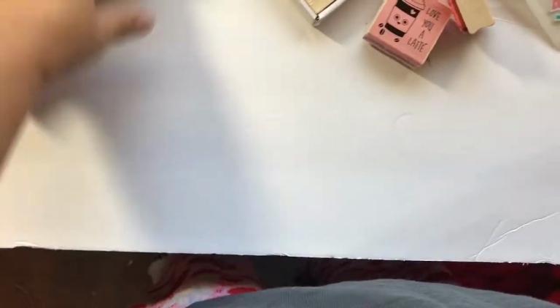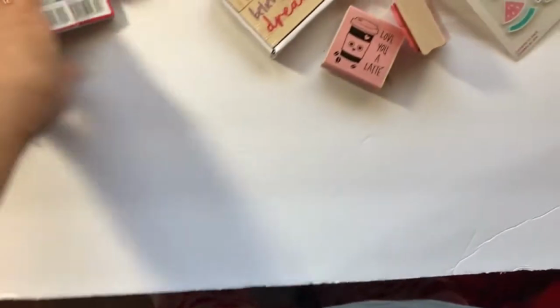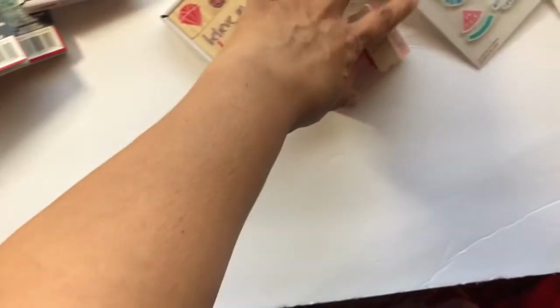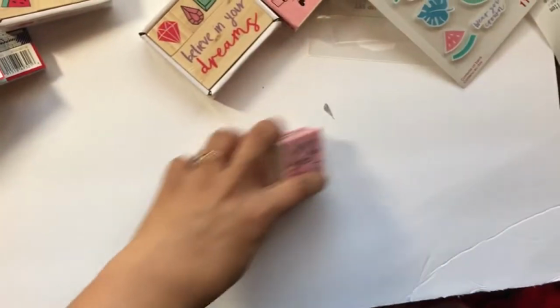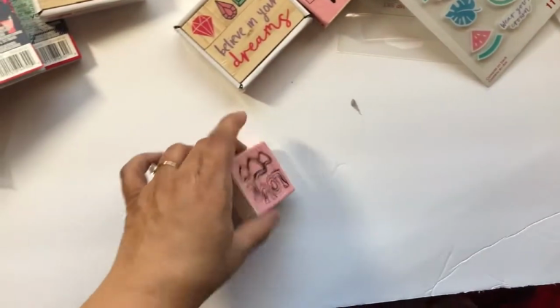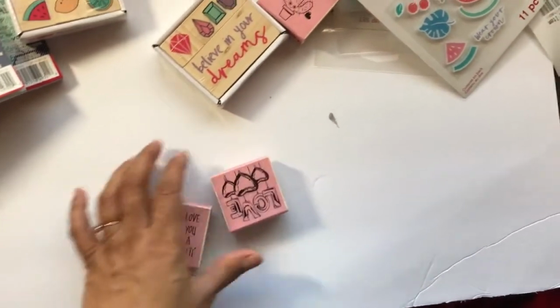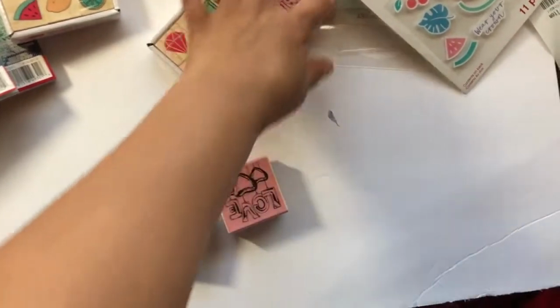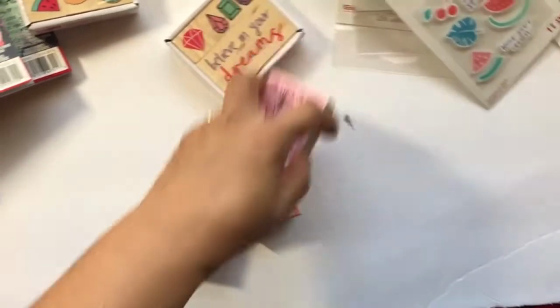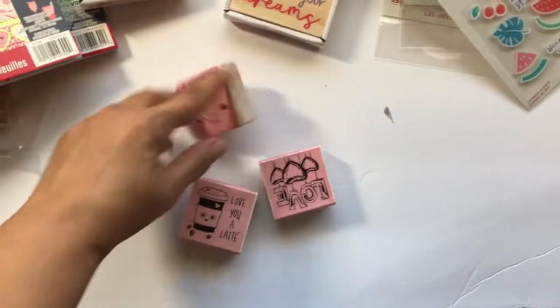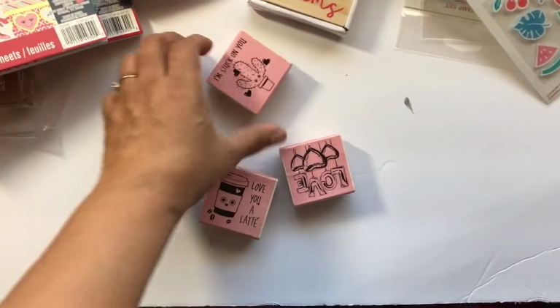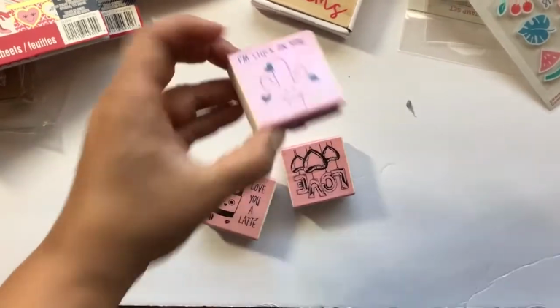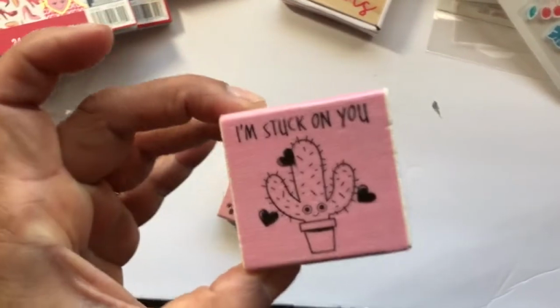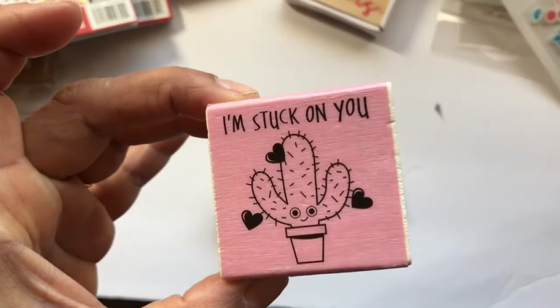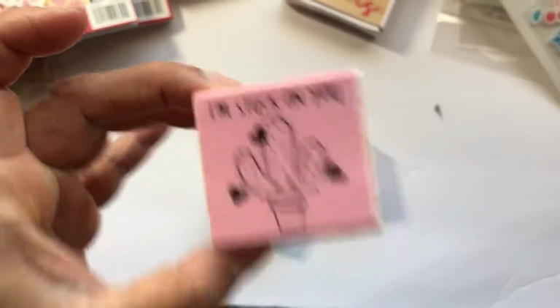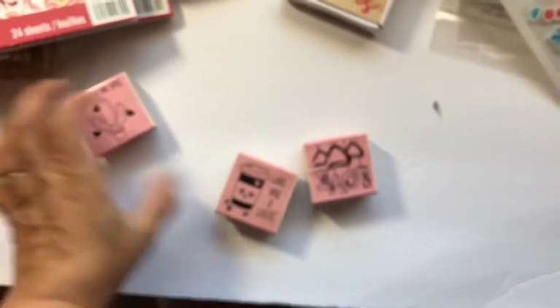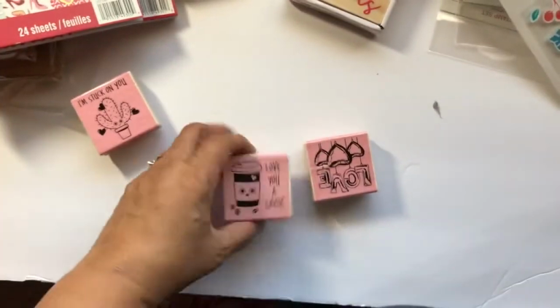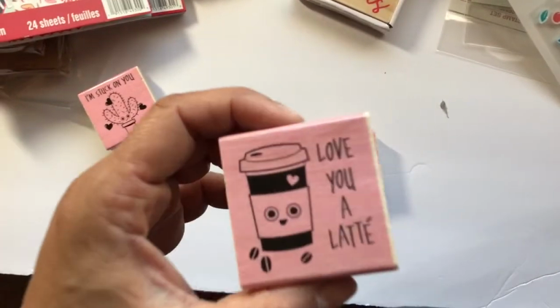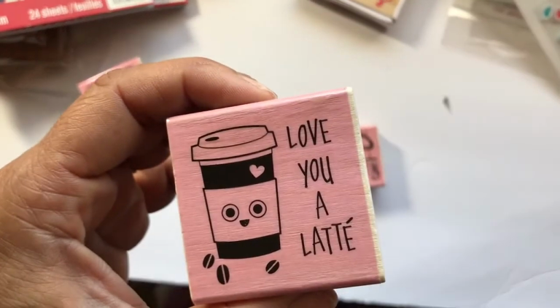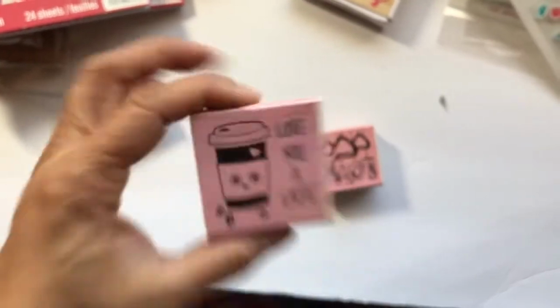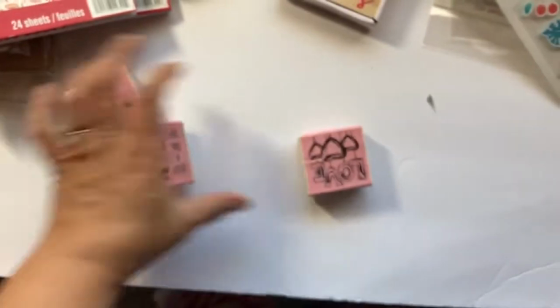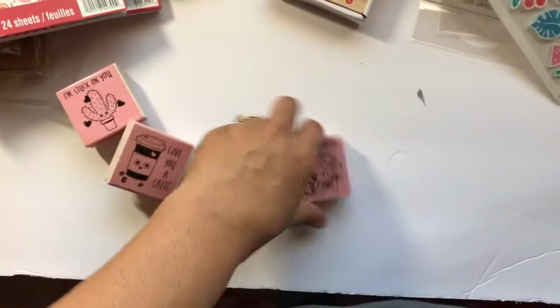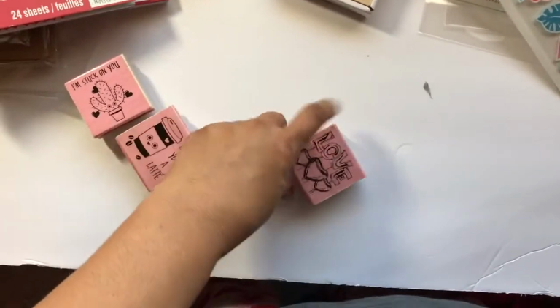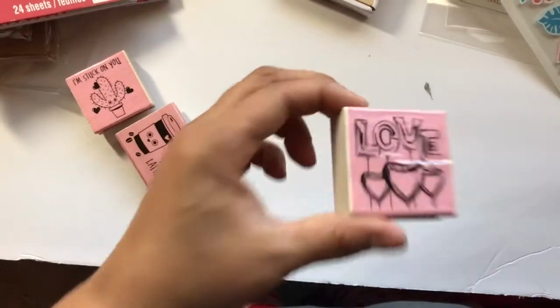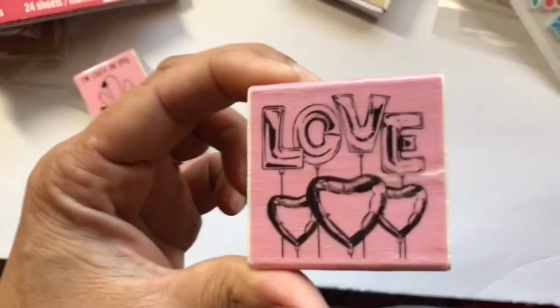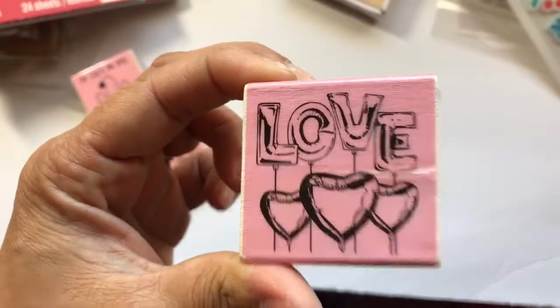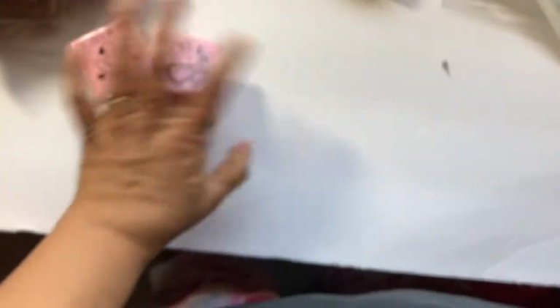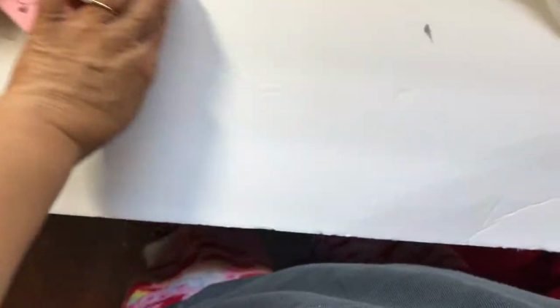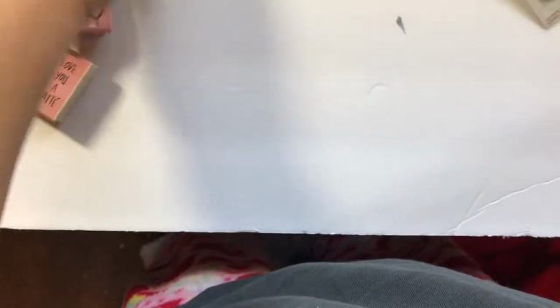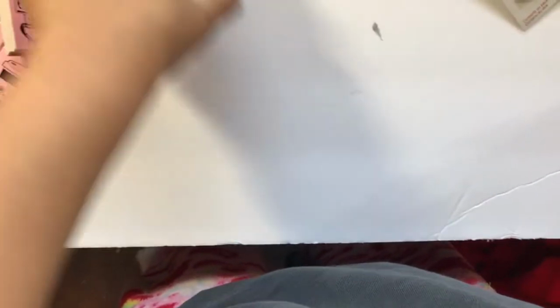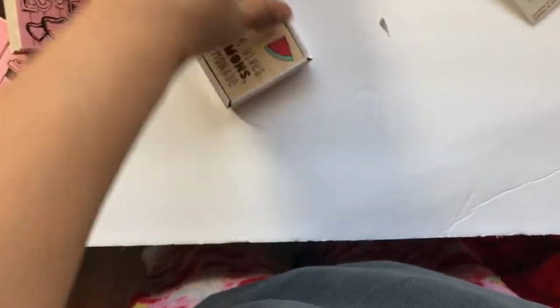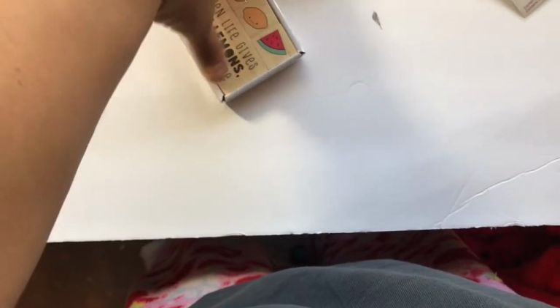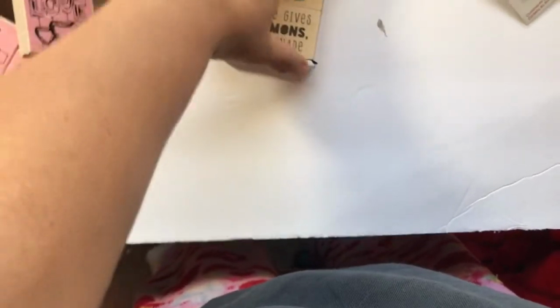Then I got on clearance as well these three, and they were all seventy percent off — 'I'm Stuck on You,' 'Love Your Latte,' and 'Love.' Now the rest of these items are all from the new two dollar bin.